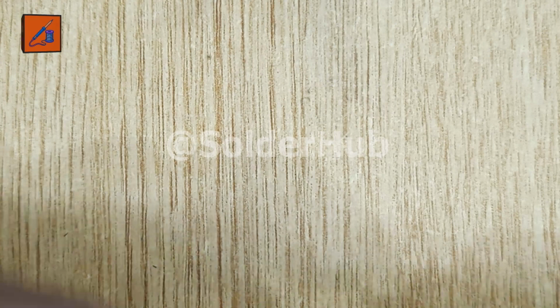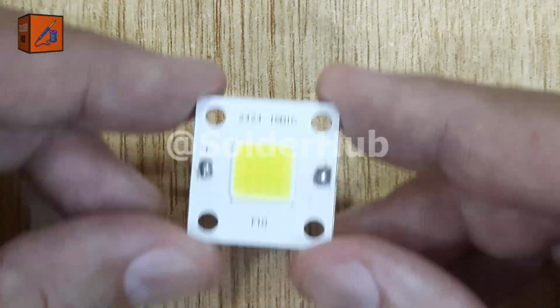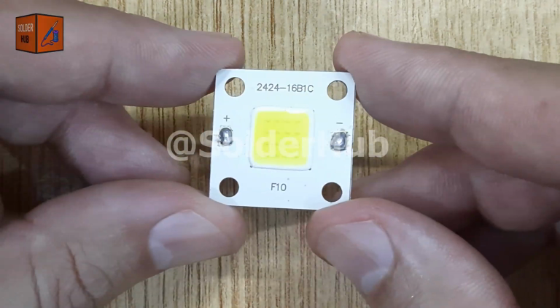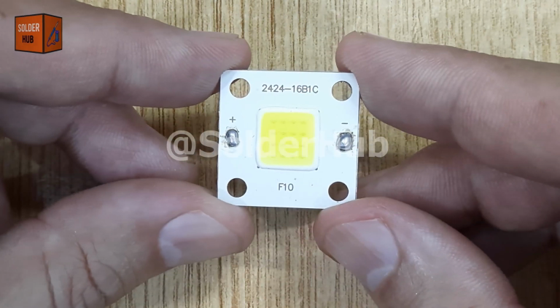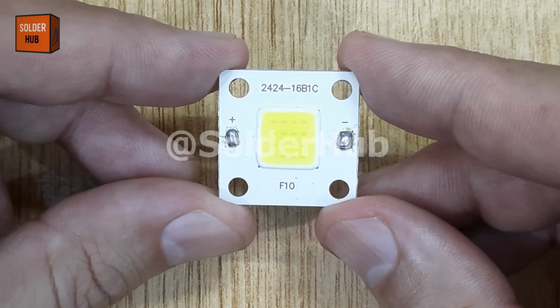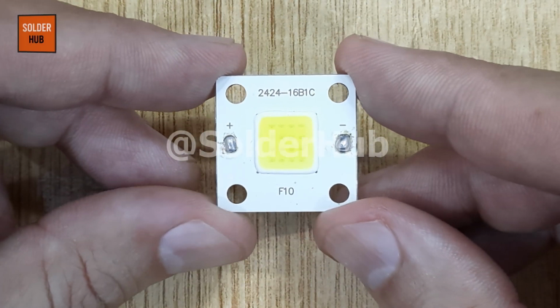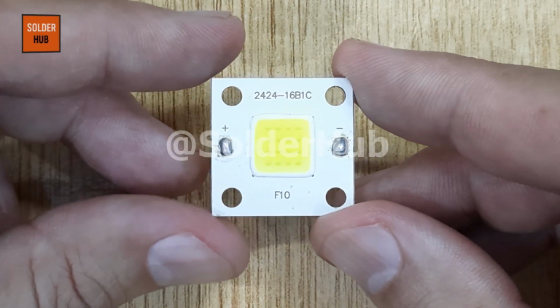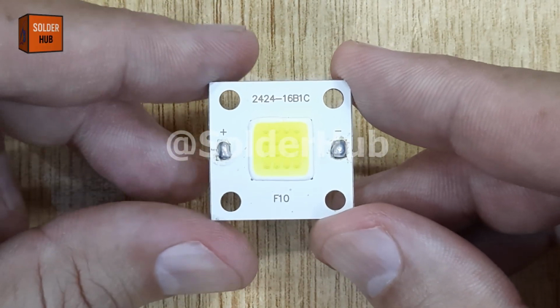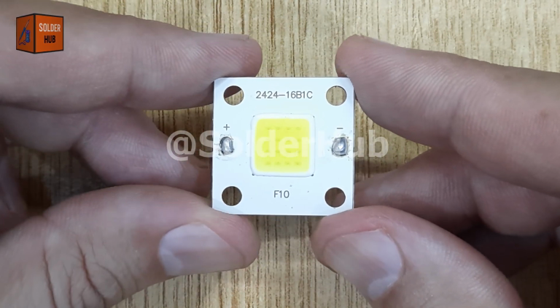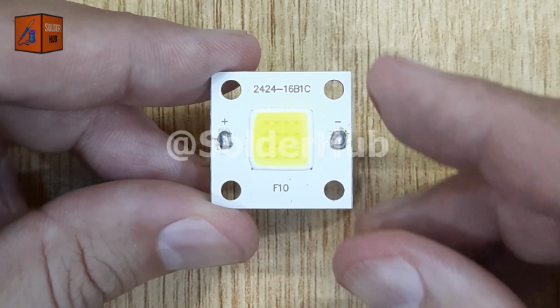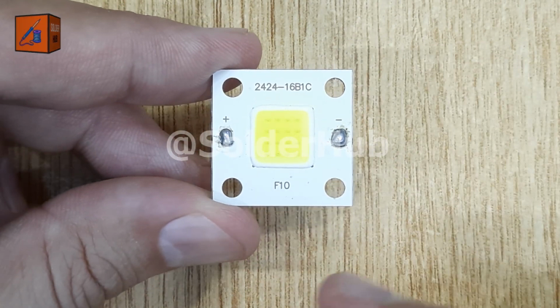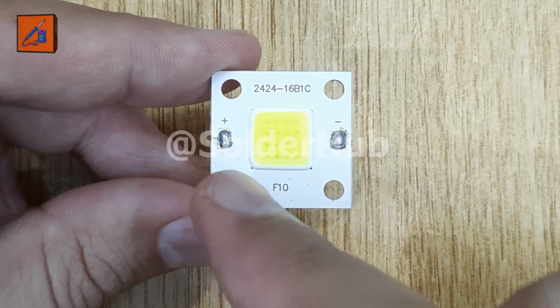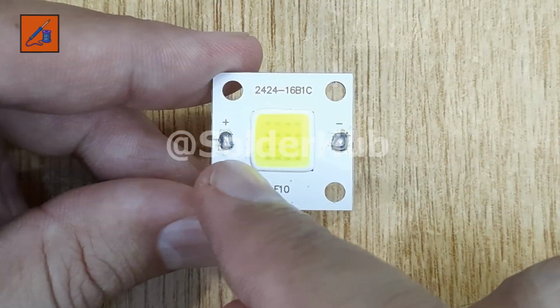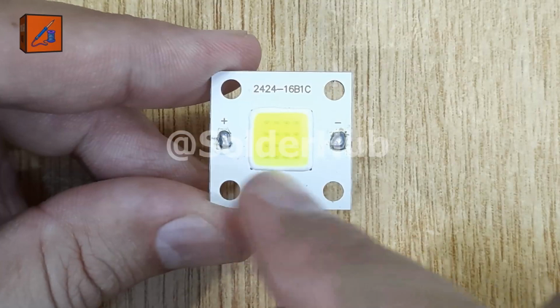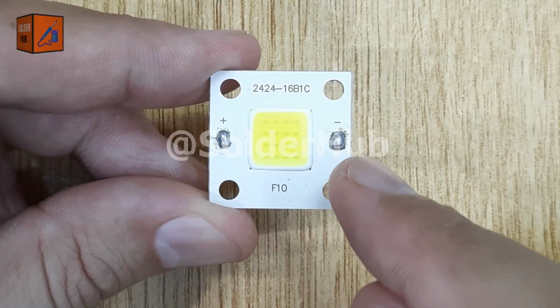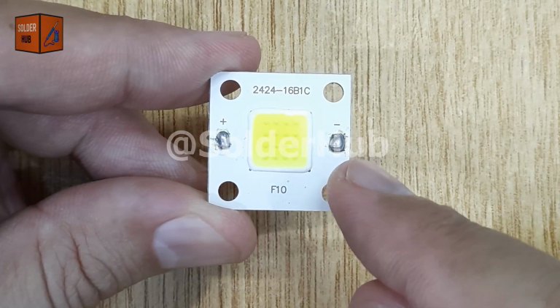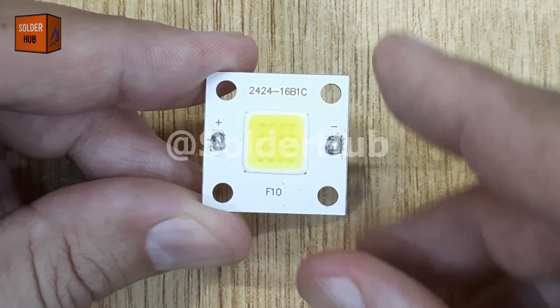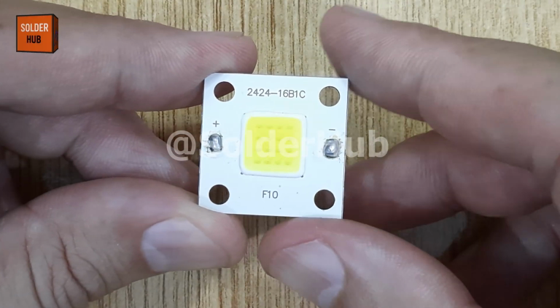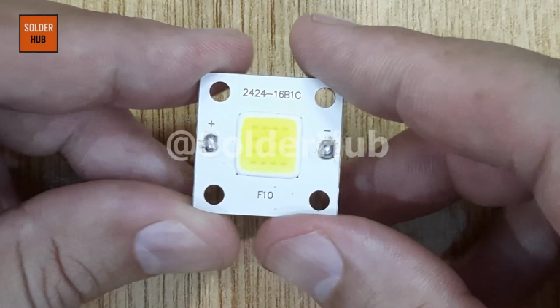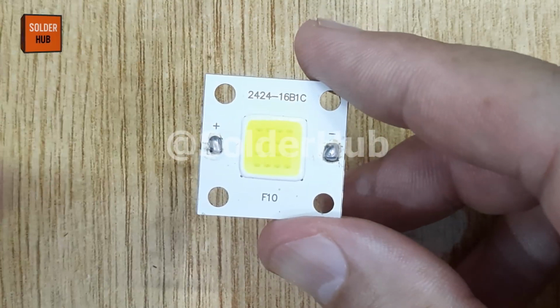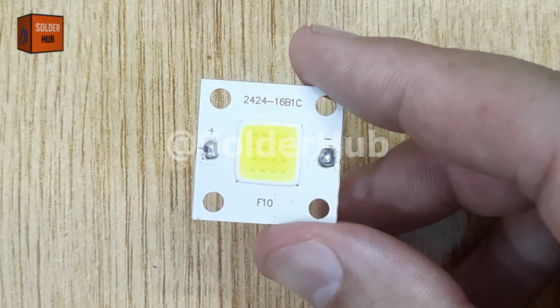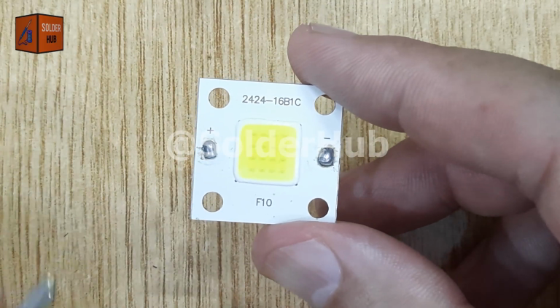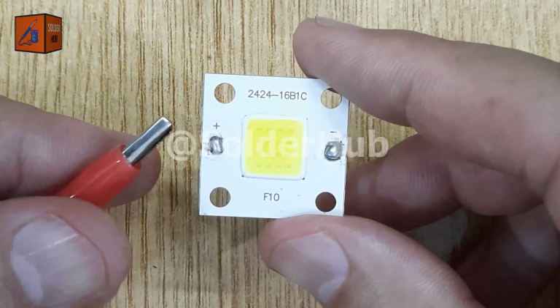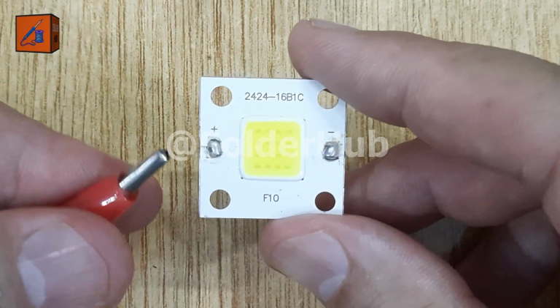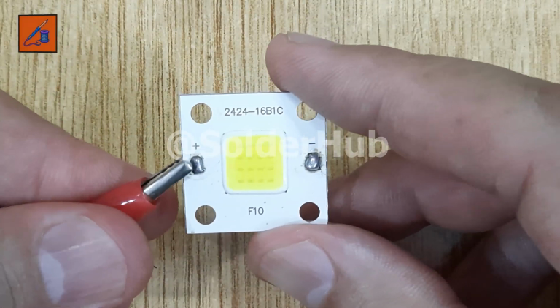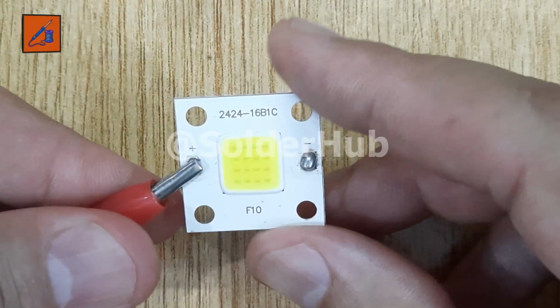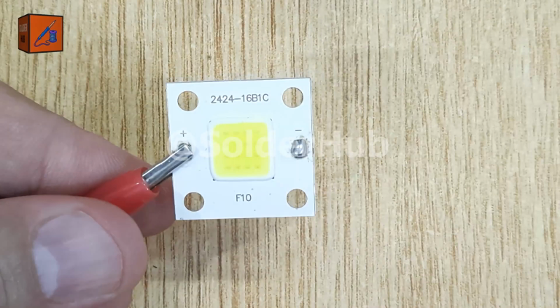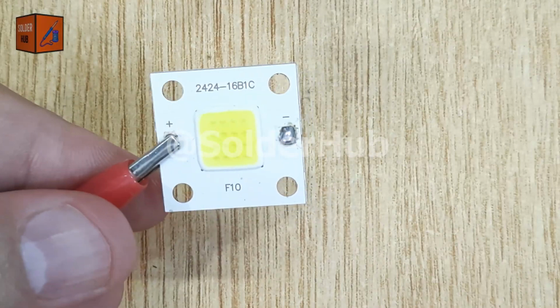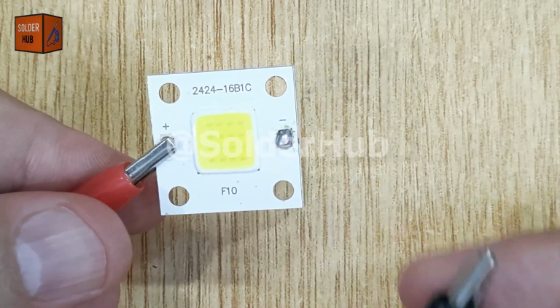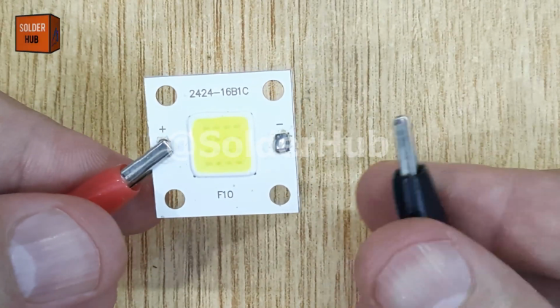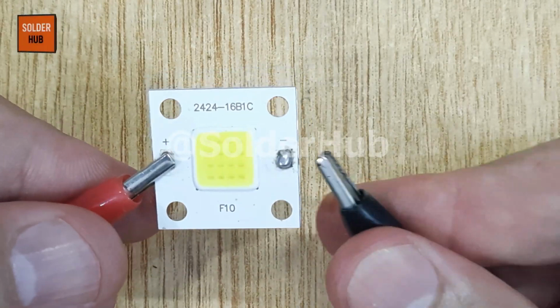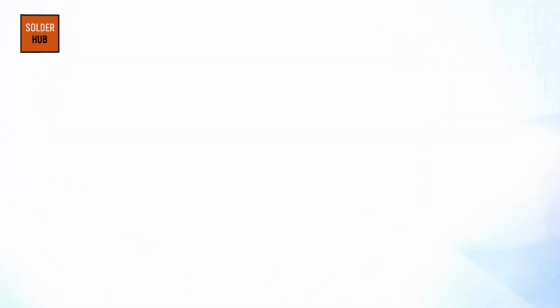This is a 4 volt LED. Here you can clearly see its positive side, also known as the anode, and its negative side, or cathode. When I connect a battery to the correct terminals, the LED lights up beautifully.